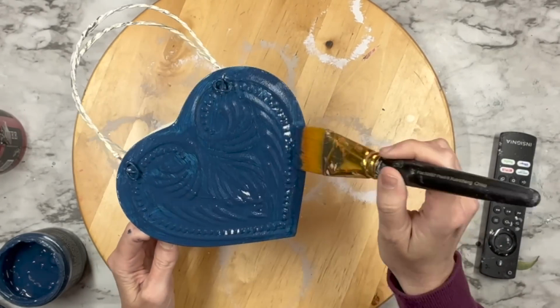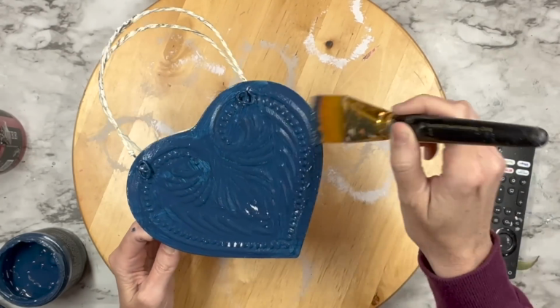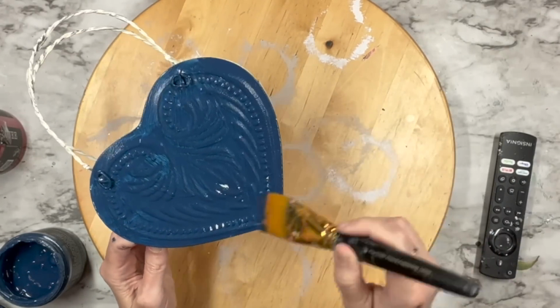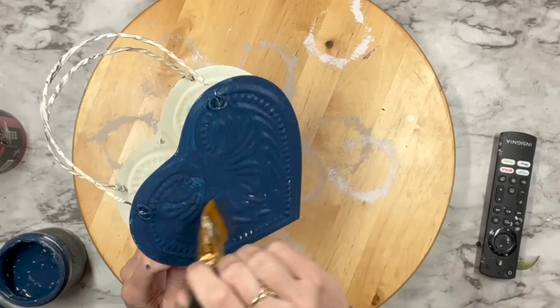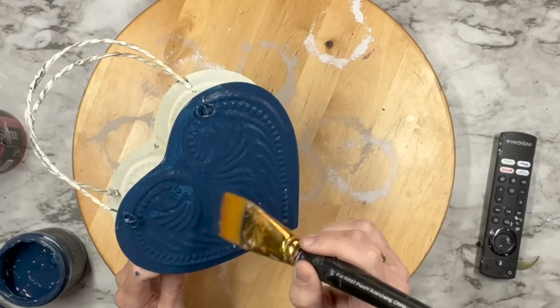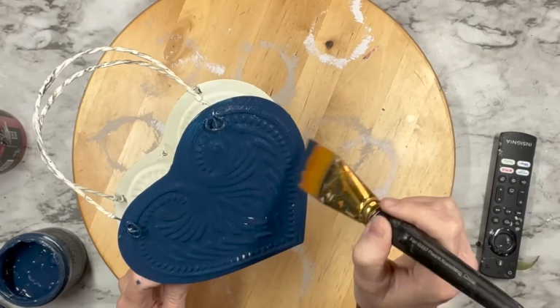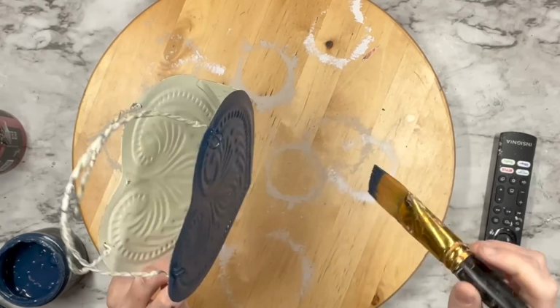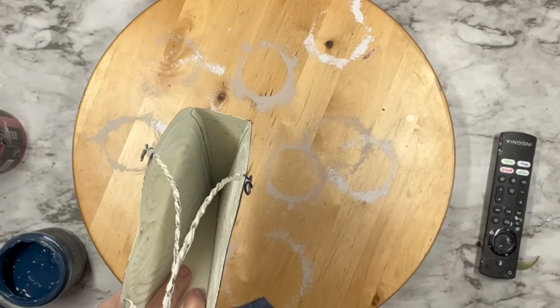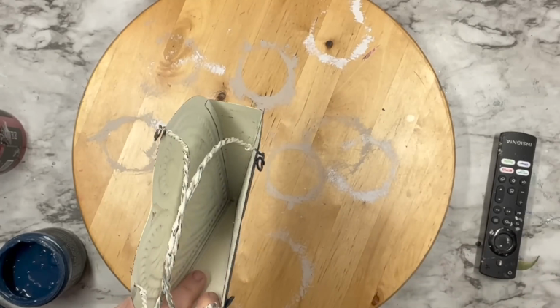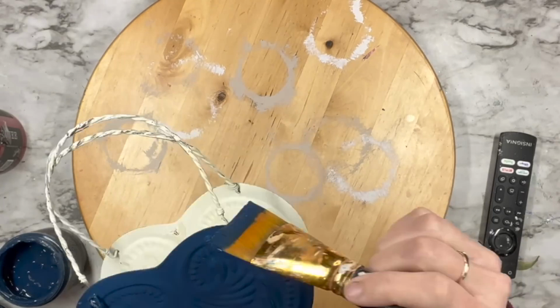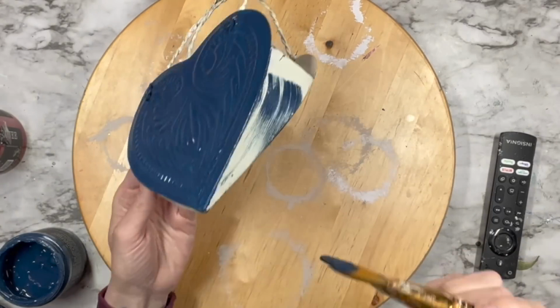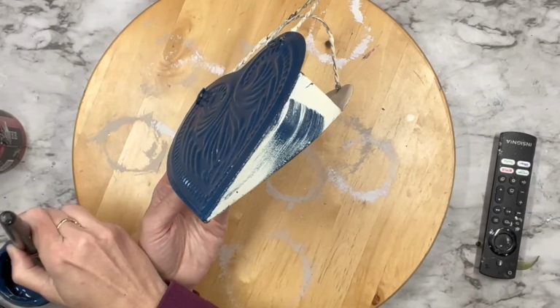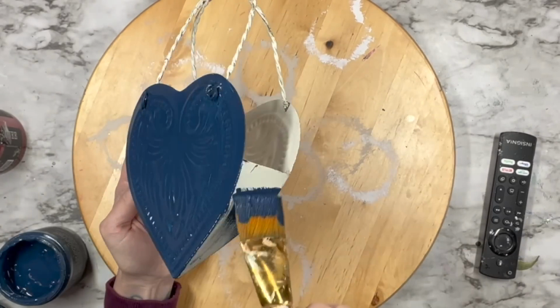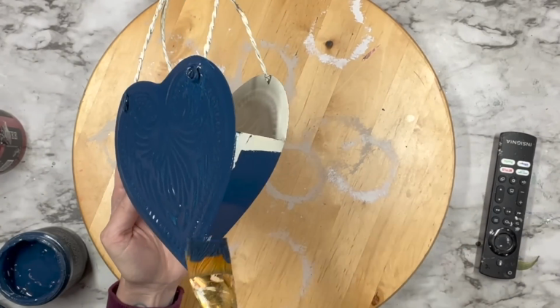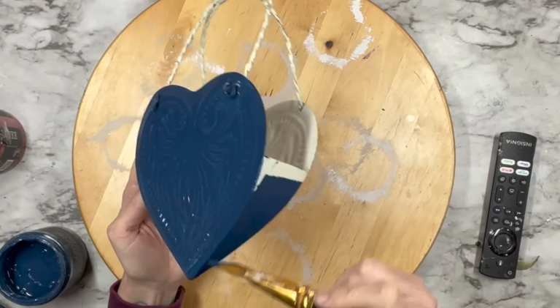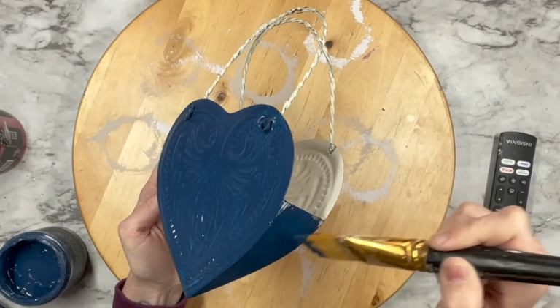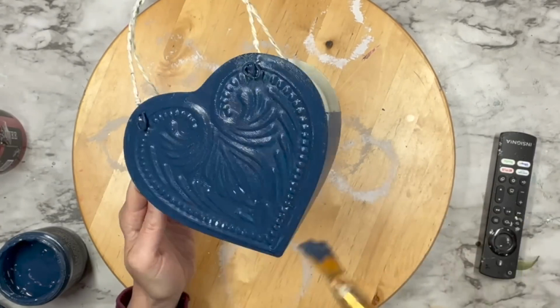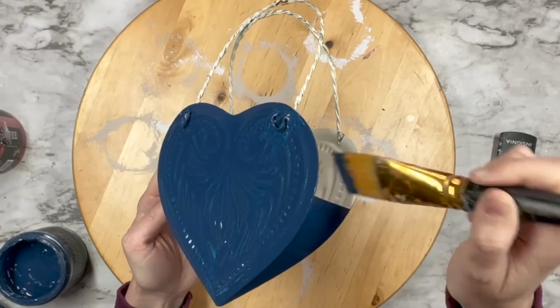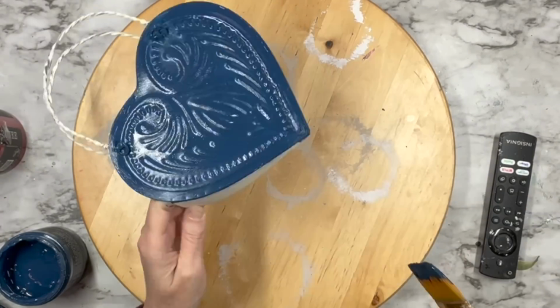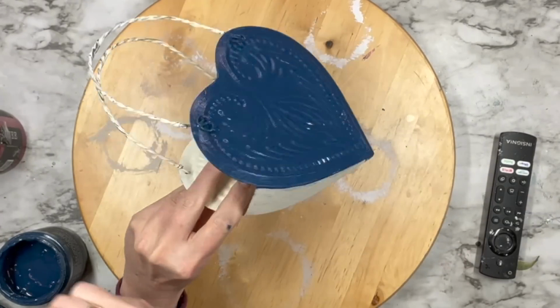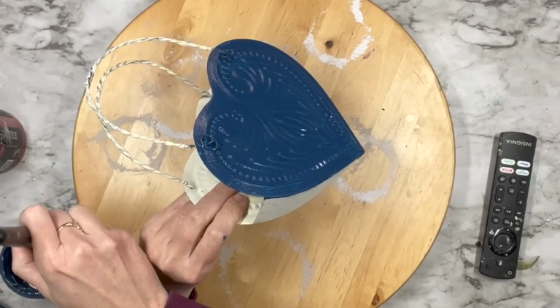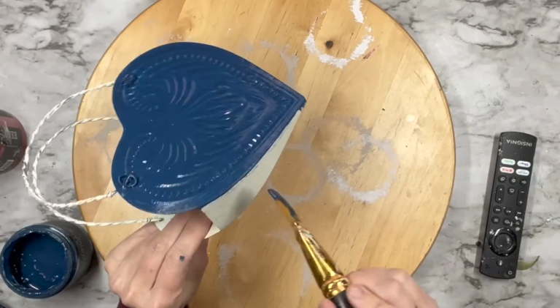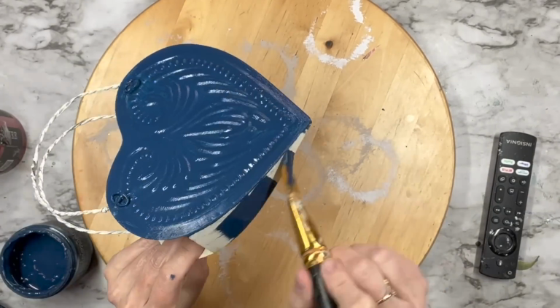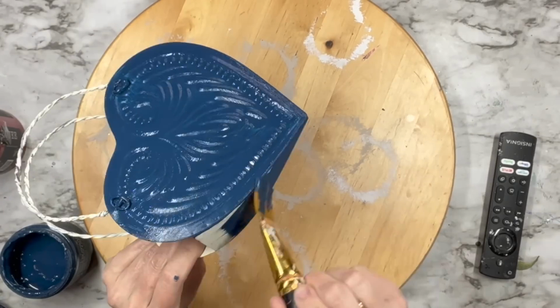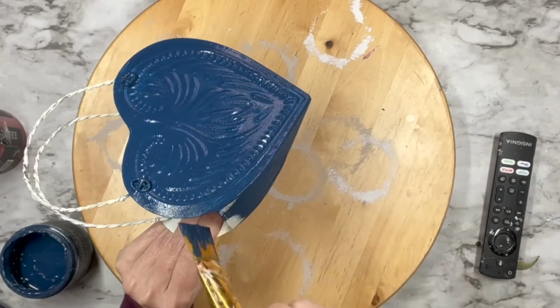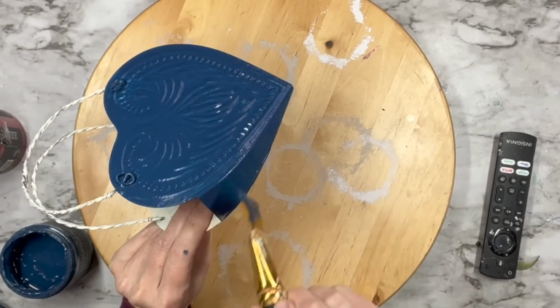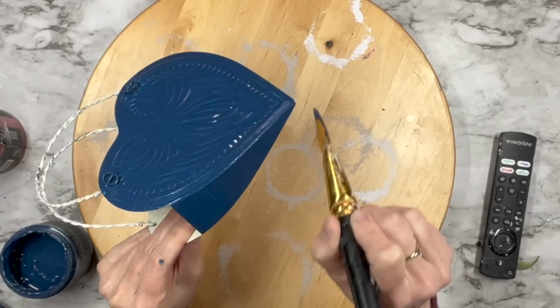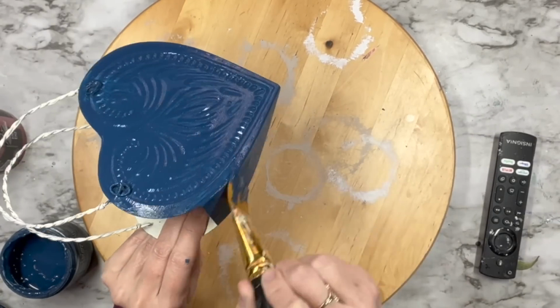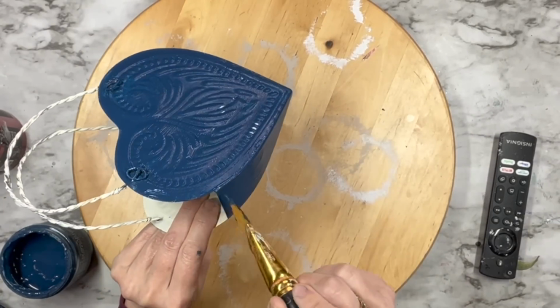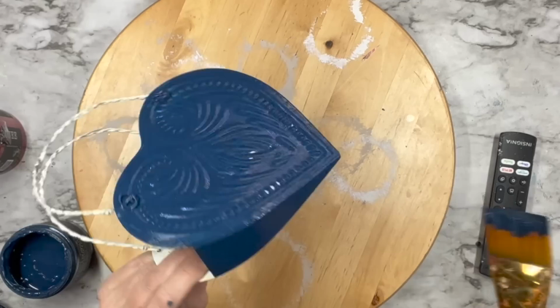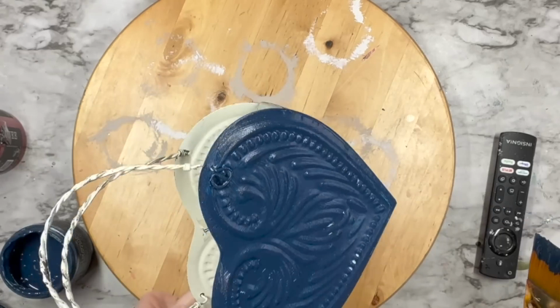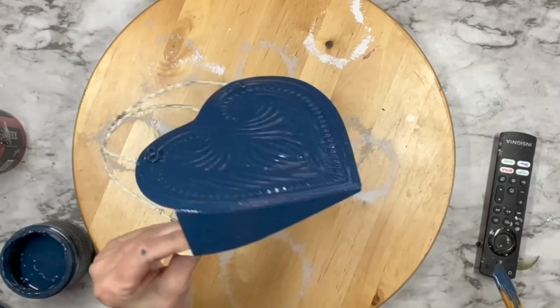I am going to paint the front, the back, and the sides. I don't do the inside or the handles because I am planning on distressing this down, so some of that creamy color is going to pop back through. So I only do one coat of the blue.